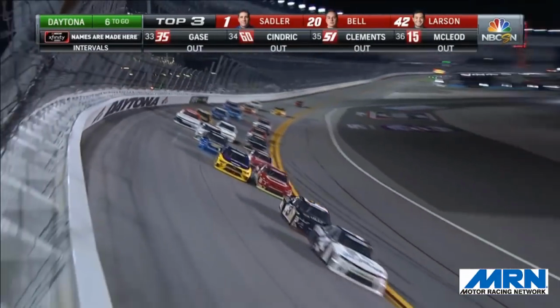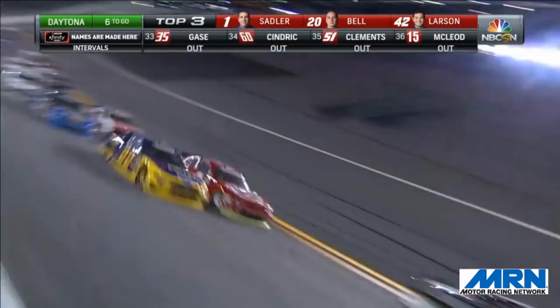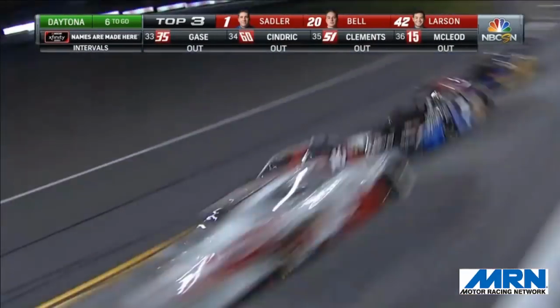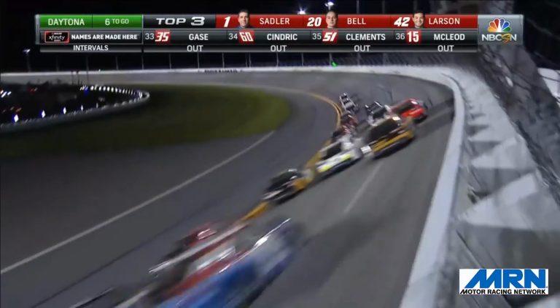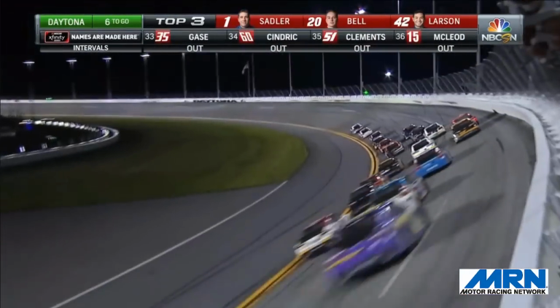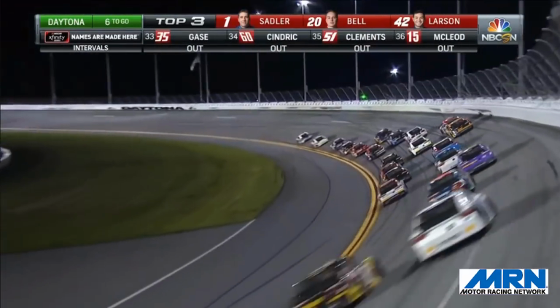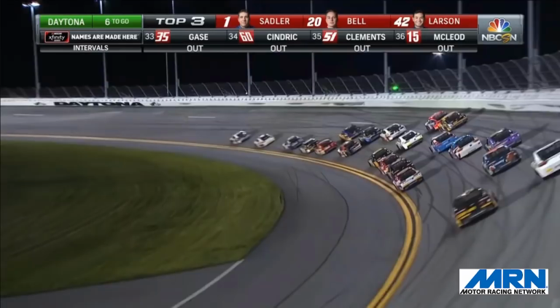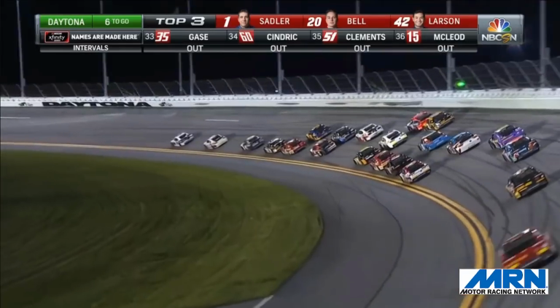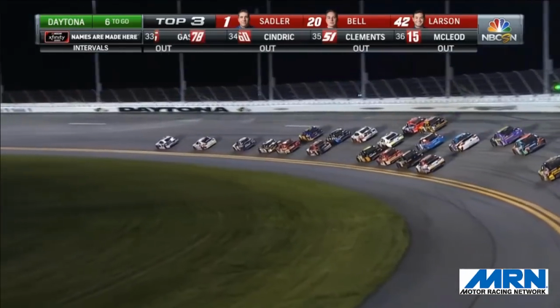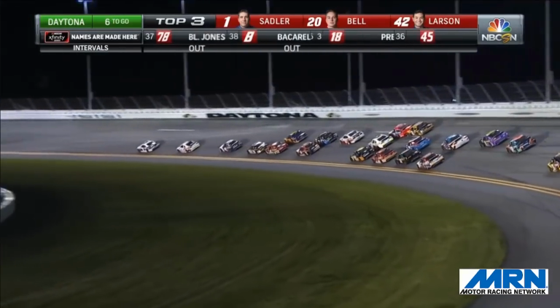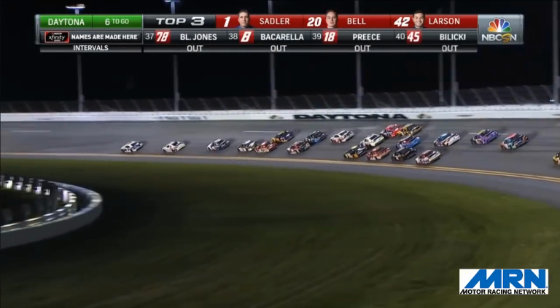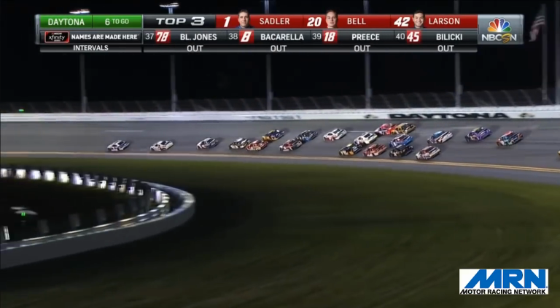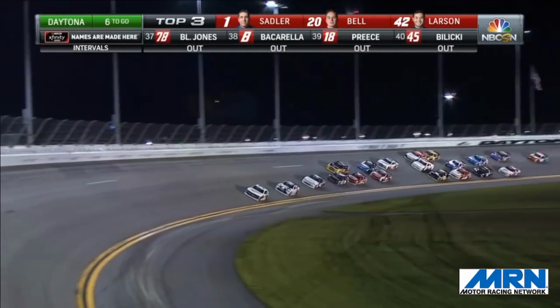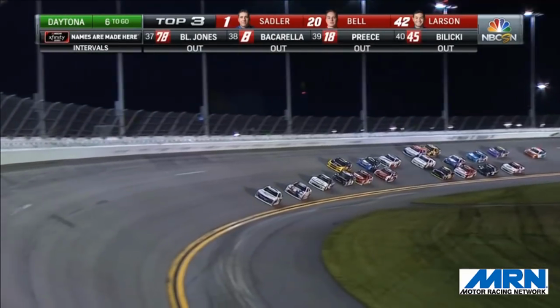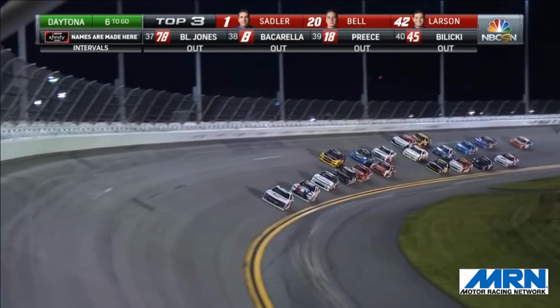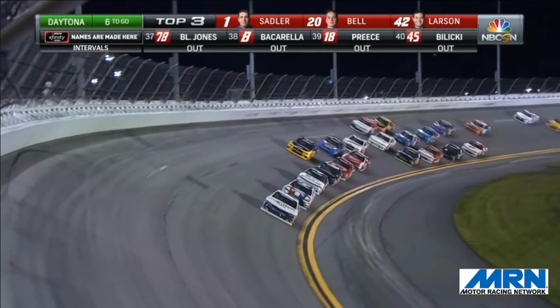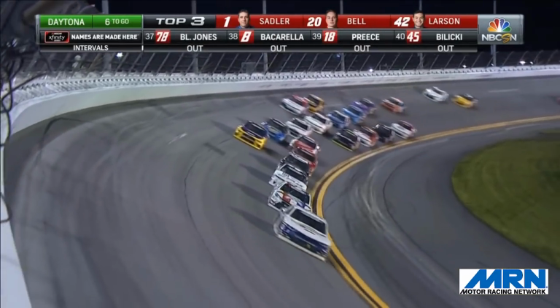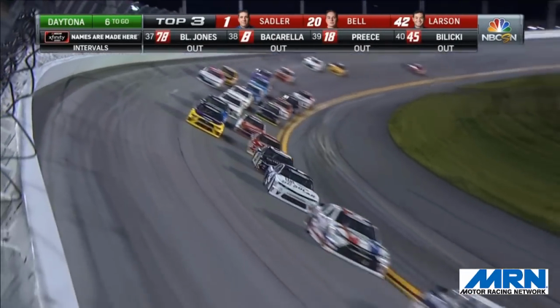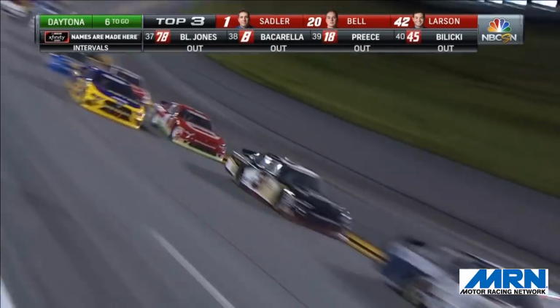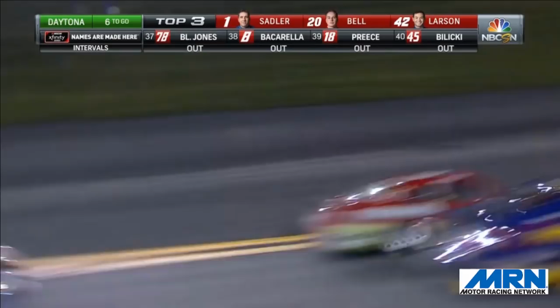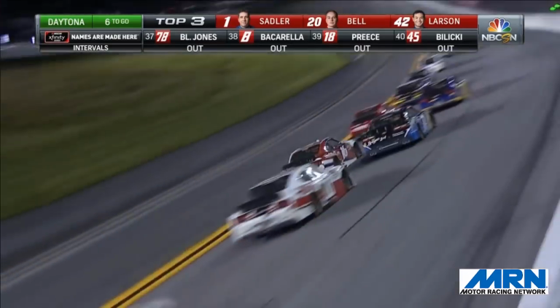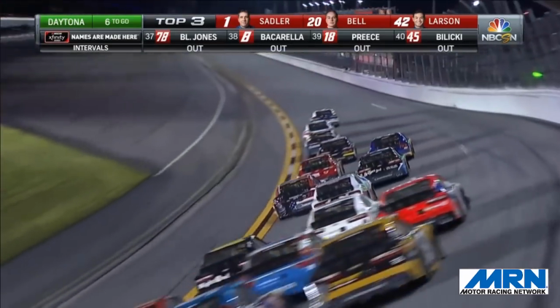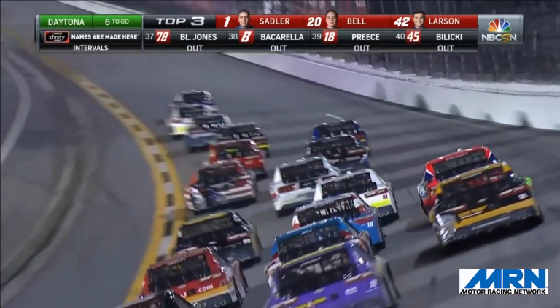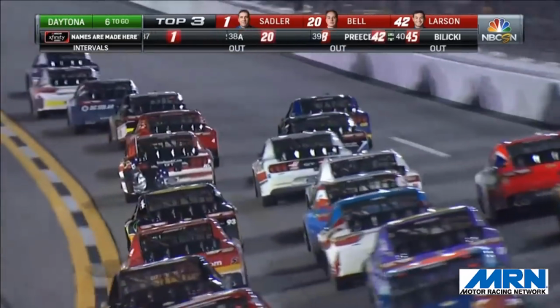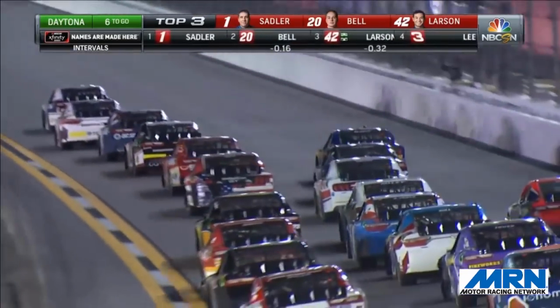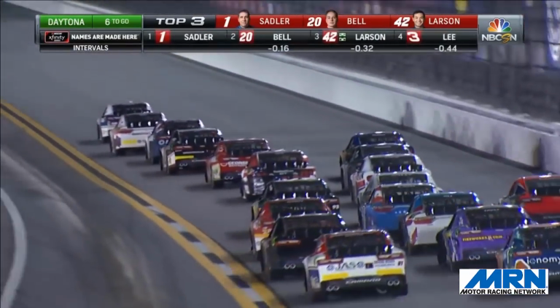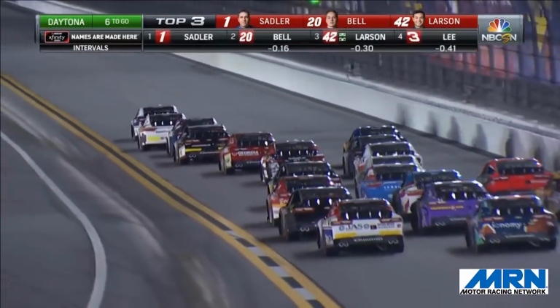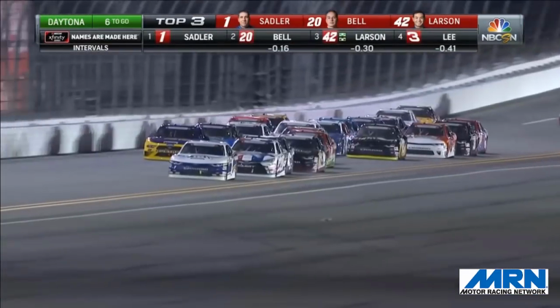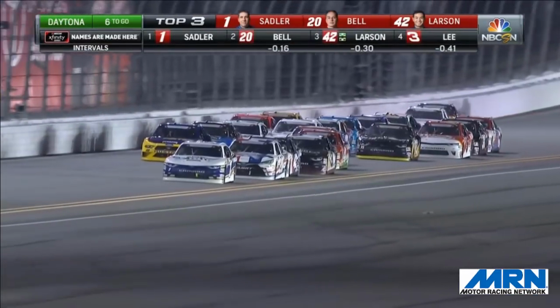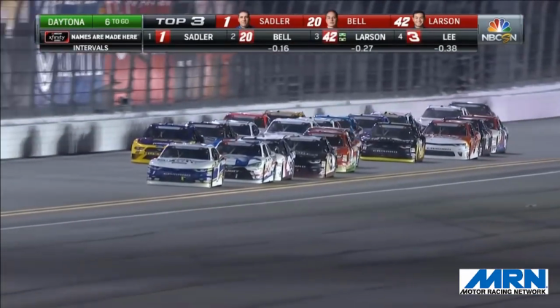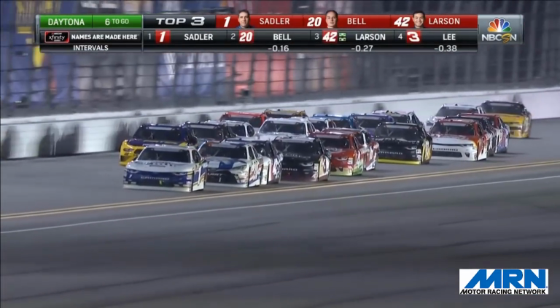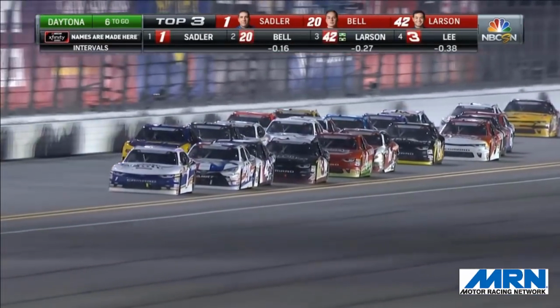He spun around about three times before he could gather it back up and get in control. Now he's in the wet grass trying to get back out, but the rear tires are down on that machine. He has found his way out of that grass. We stay under the green. Six to go, and the field's on the backstretch.